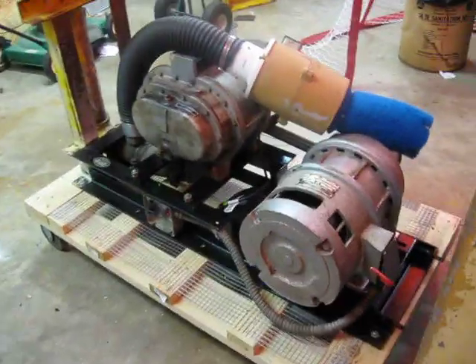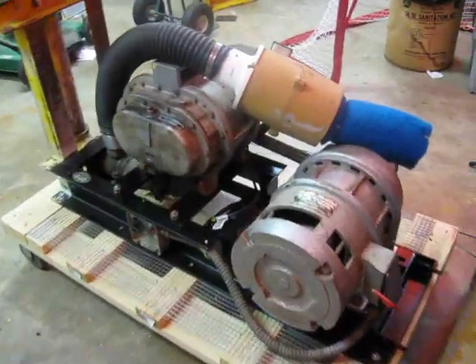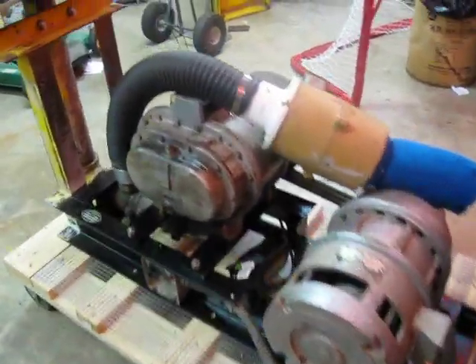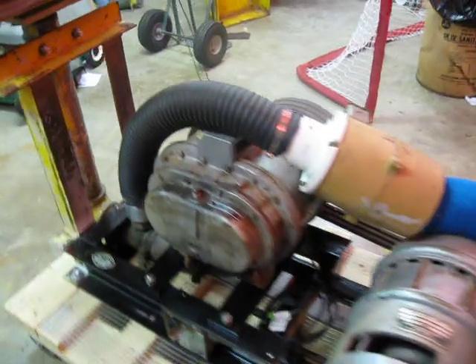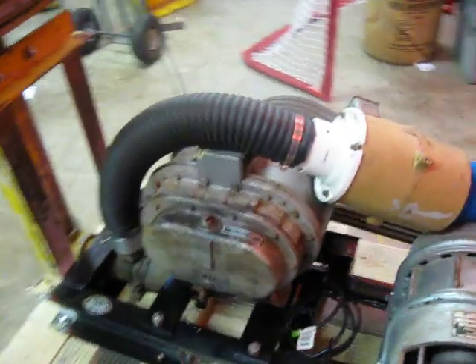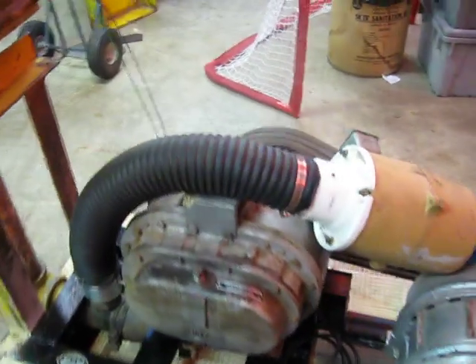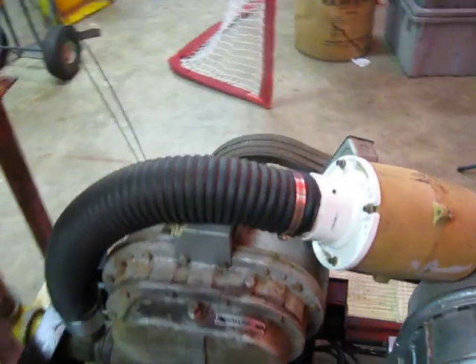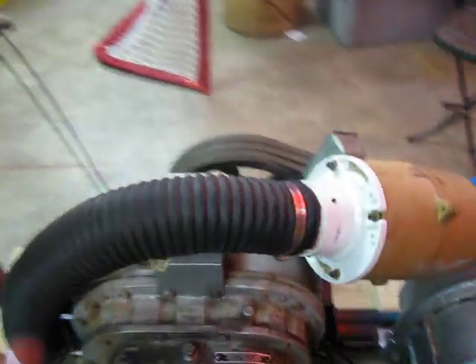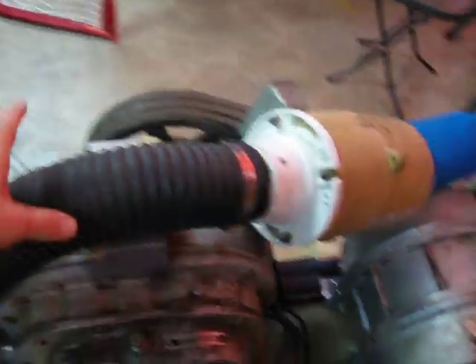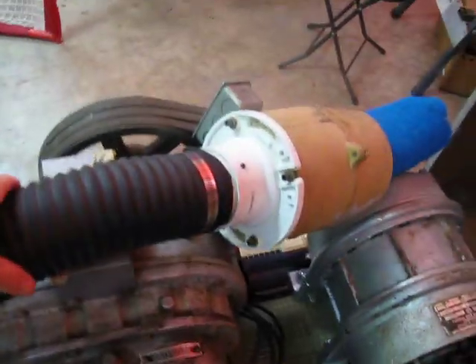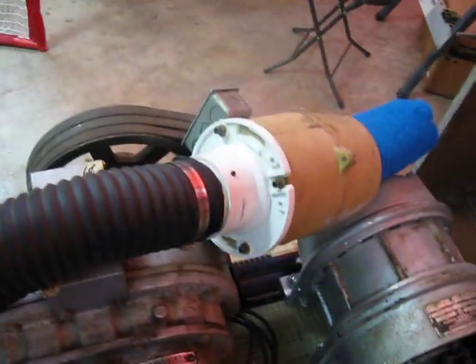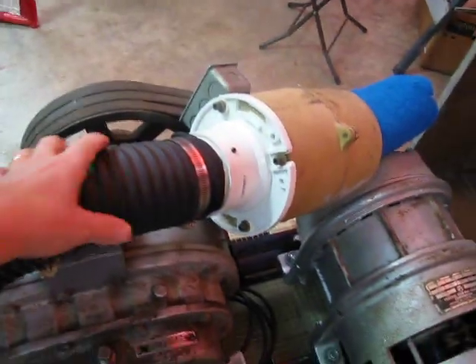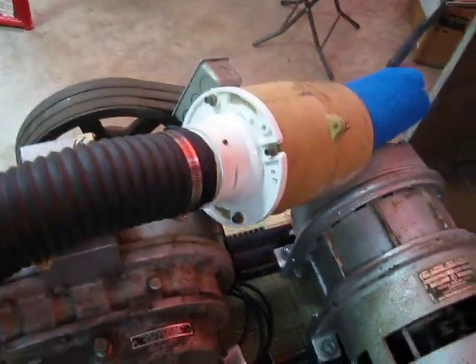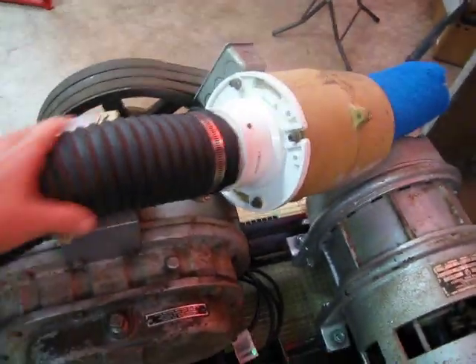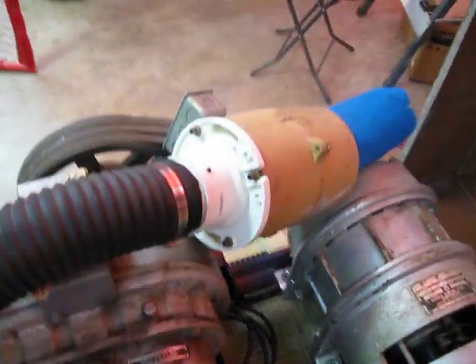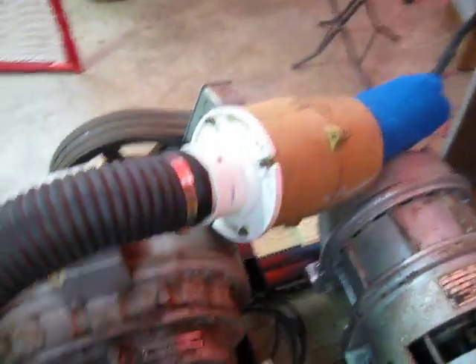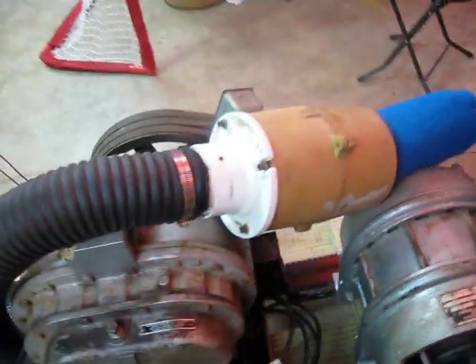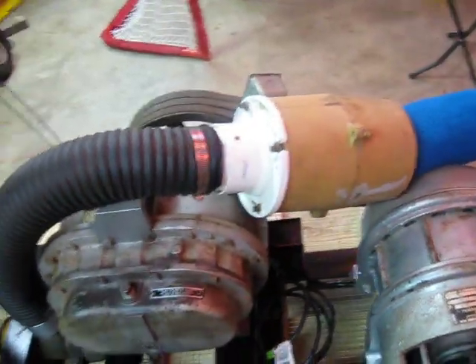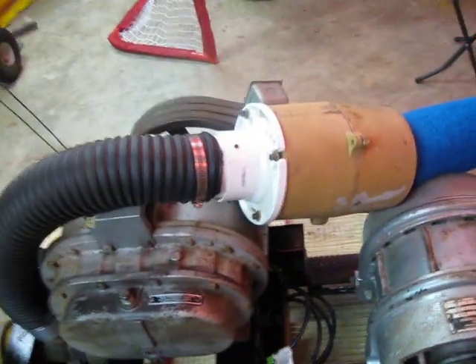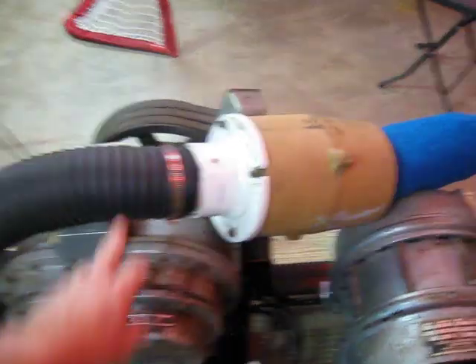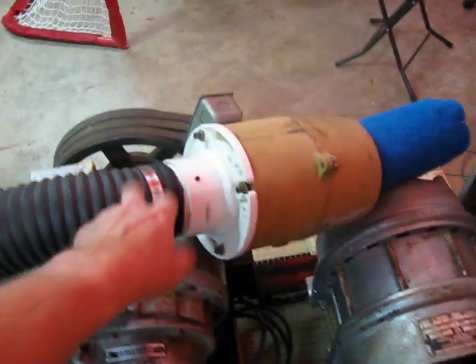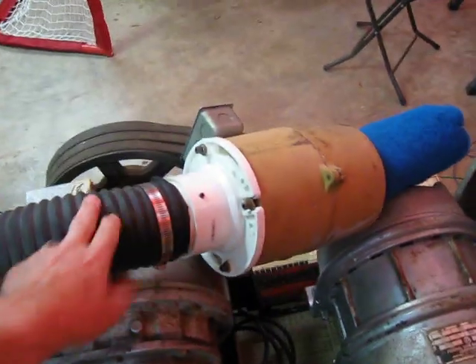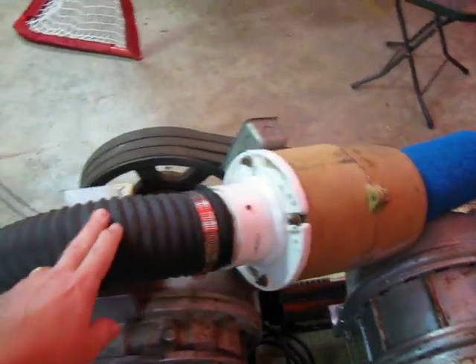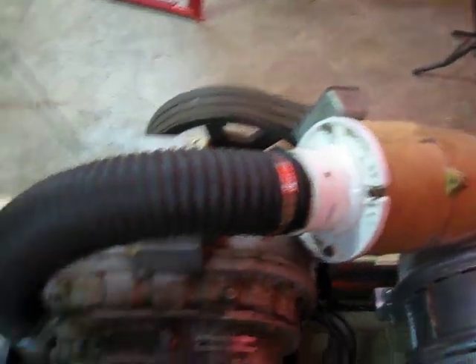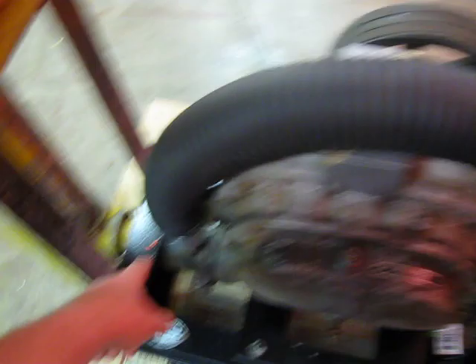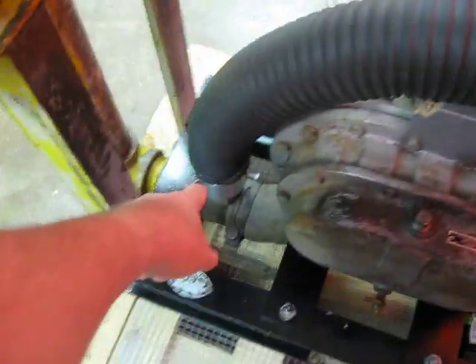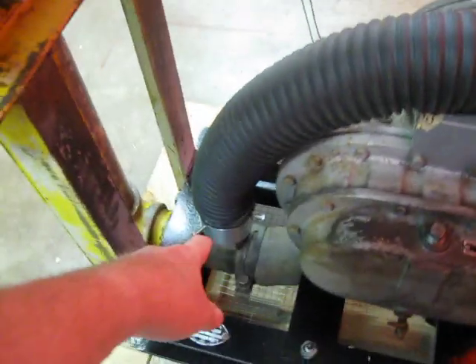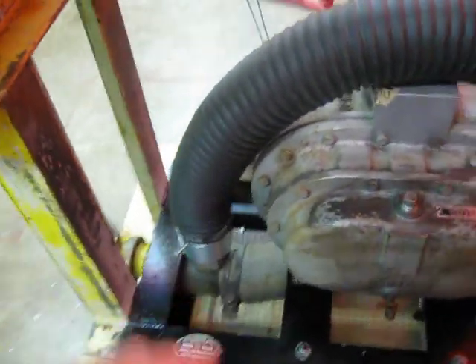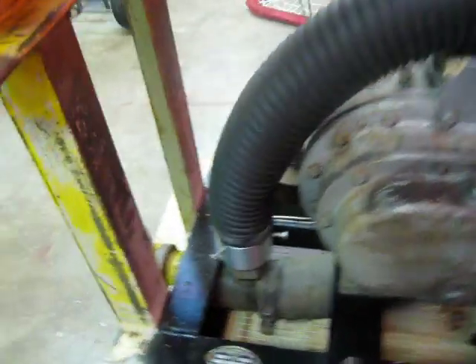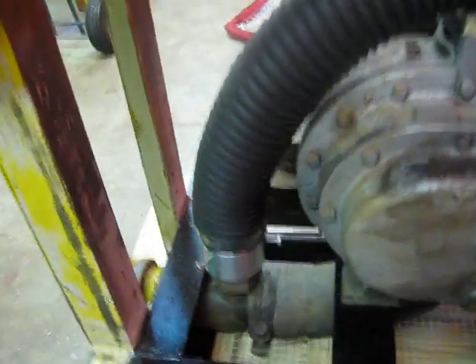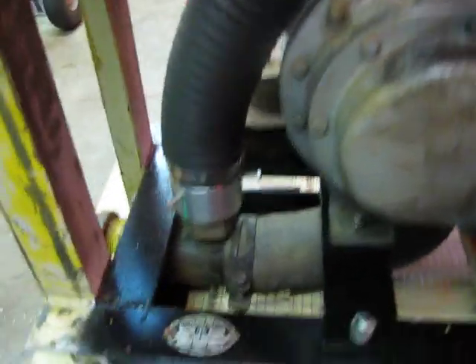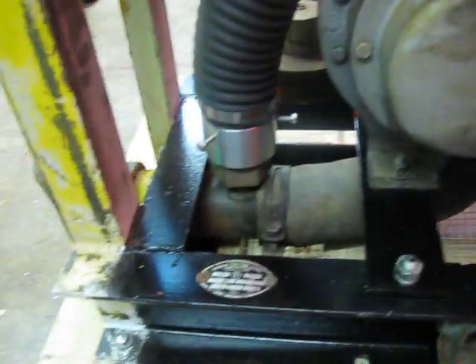This here is my vacuum motor running in reverse. The outlet of the vacuum goes through this hose into the blower check valve.